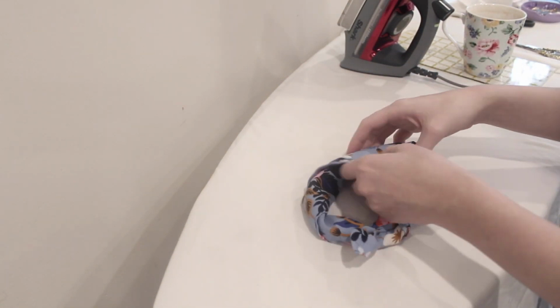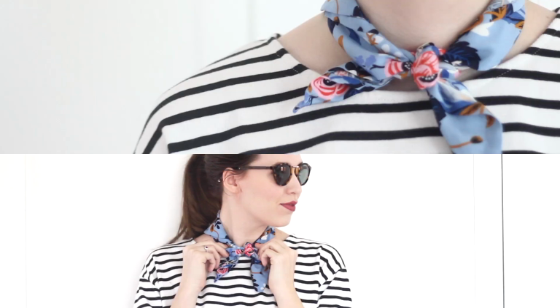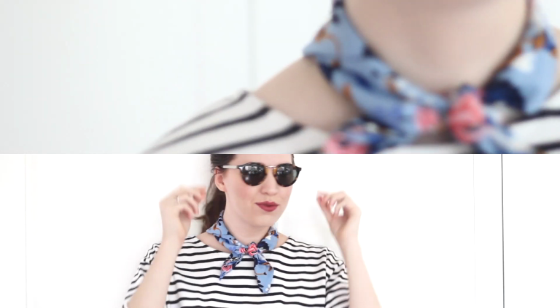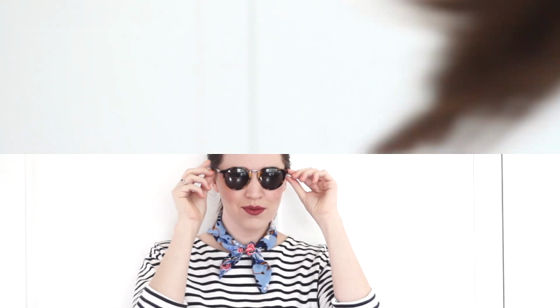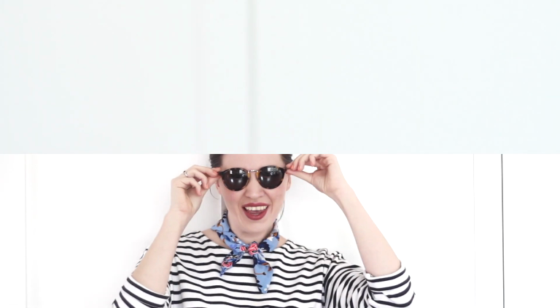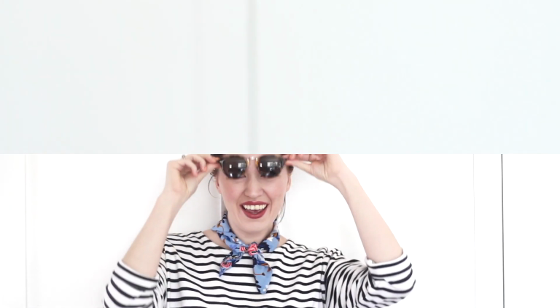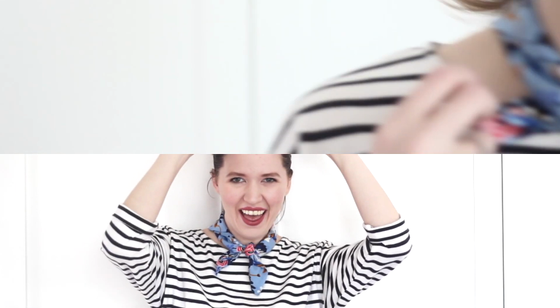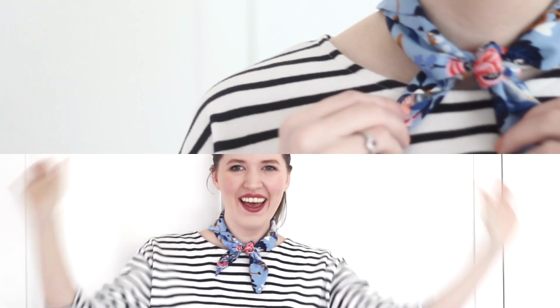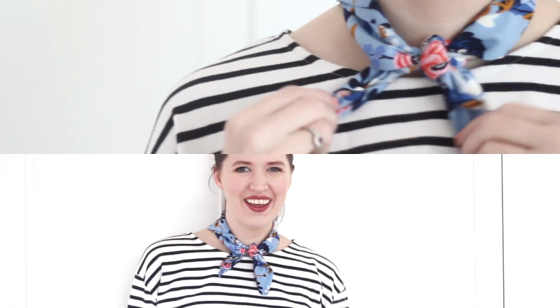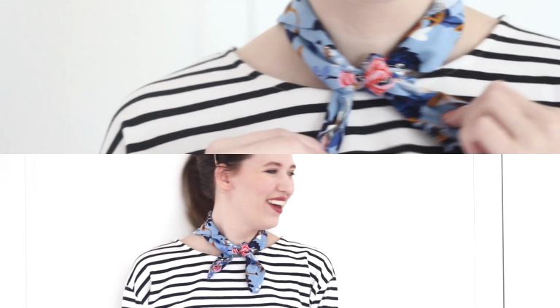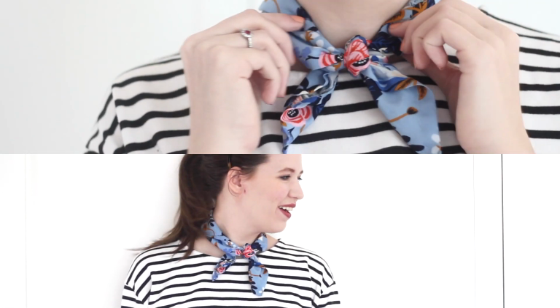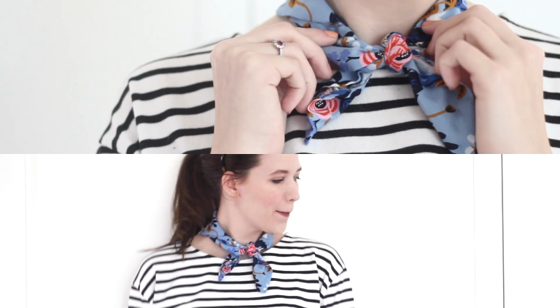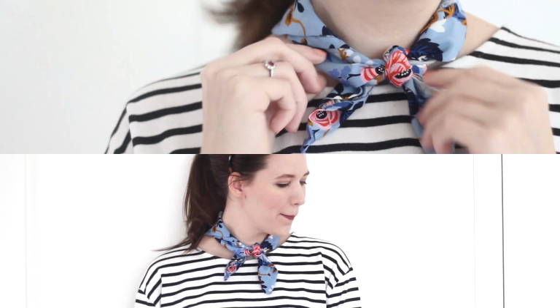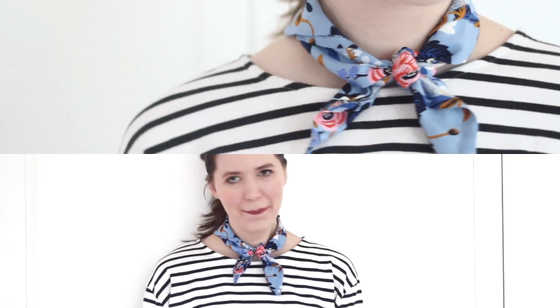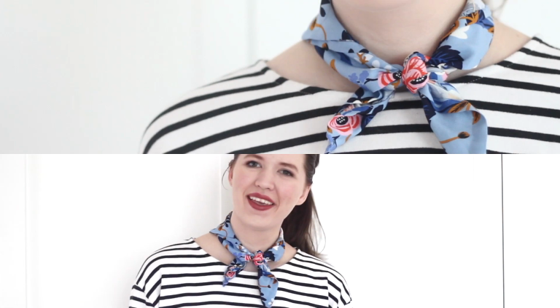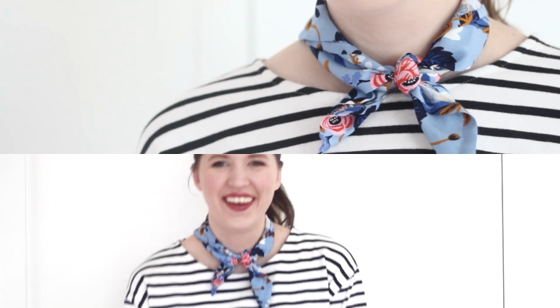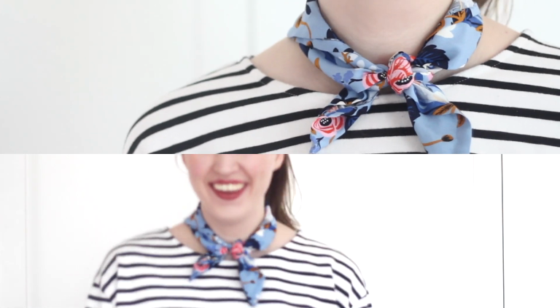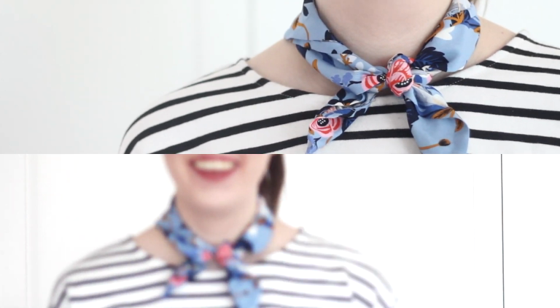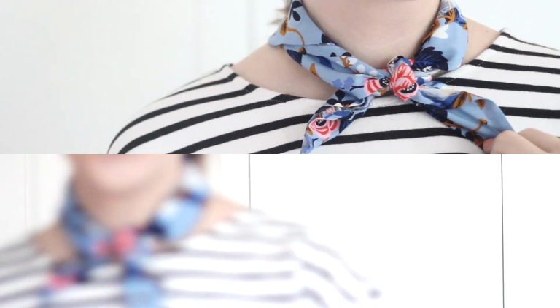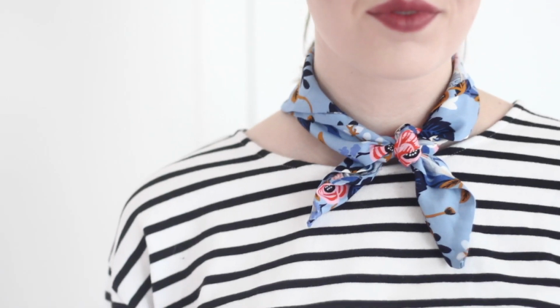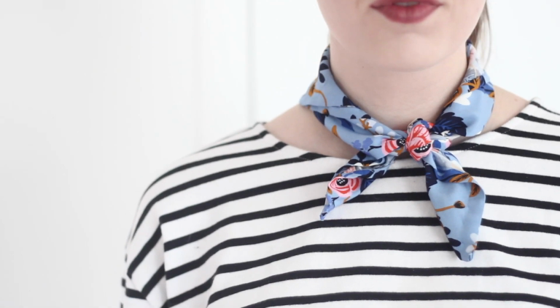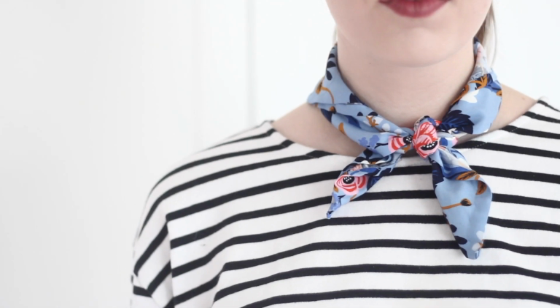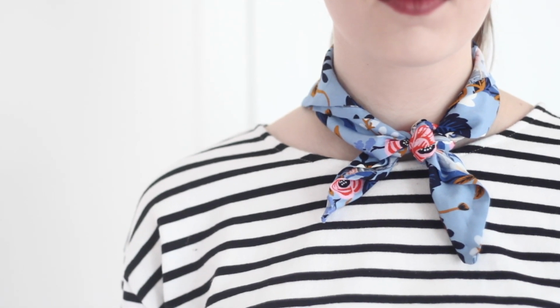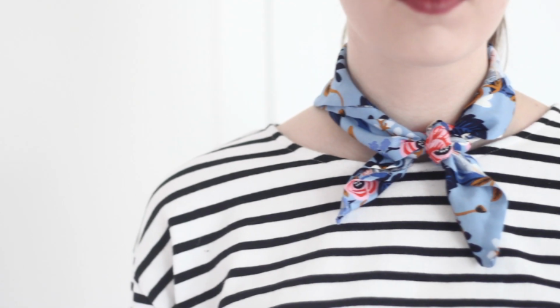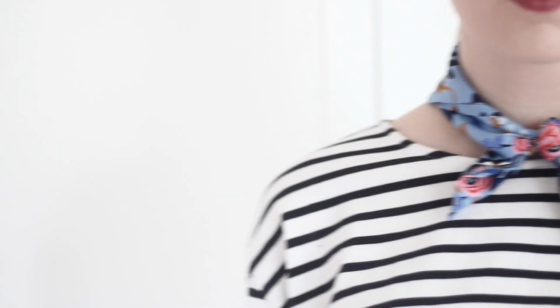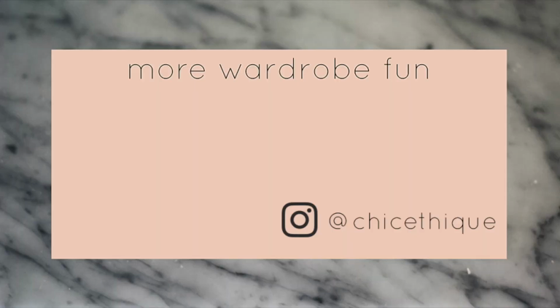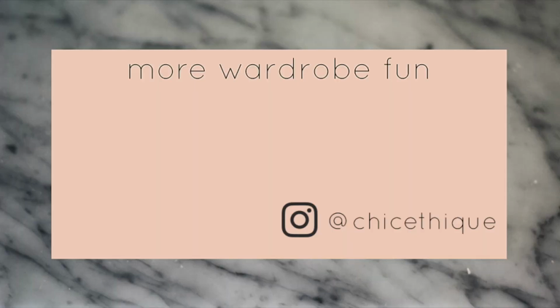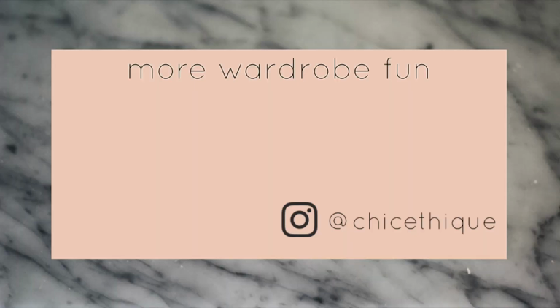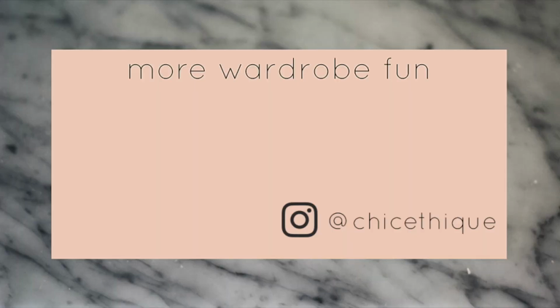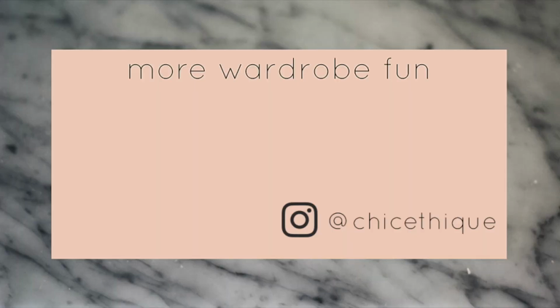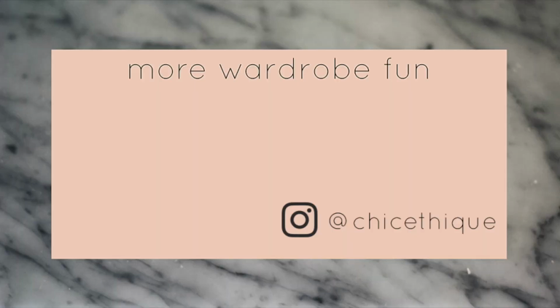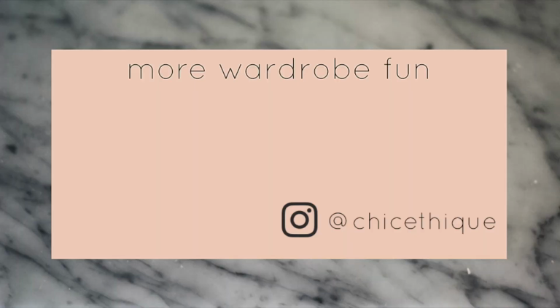So that's how you make a really simple little neck scarf. I hope you guys enjoyed this tutorial. Please tag me on Instagram in your photos if you decide to make one — I would love to see it. If you are new here, please do subscribe to my channel; I'd love to have you along for future videos. I'll talk to you next time, bye!